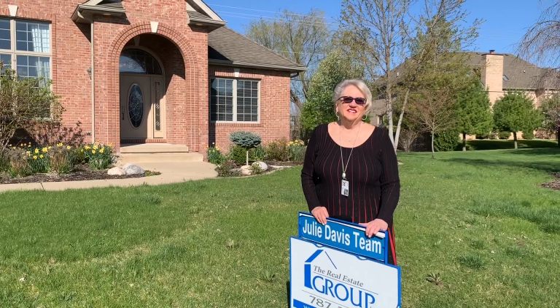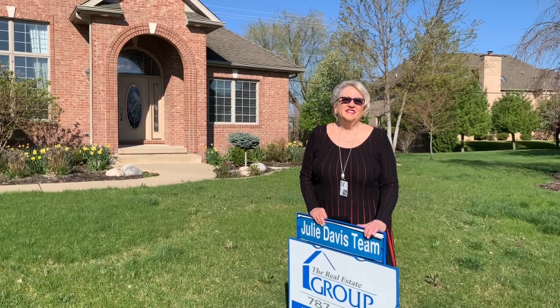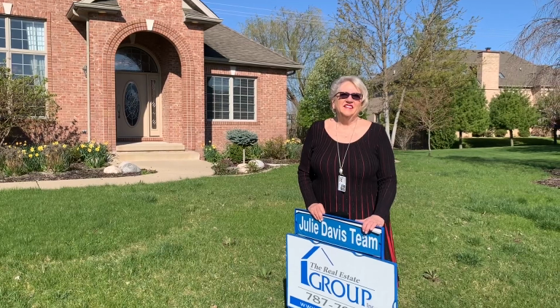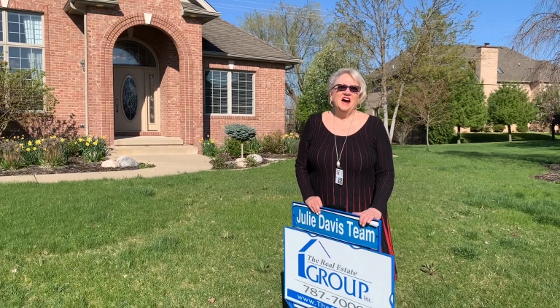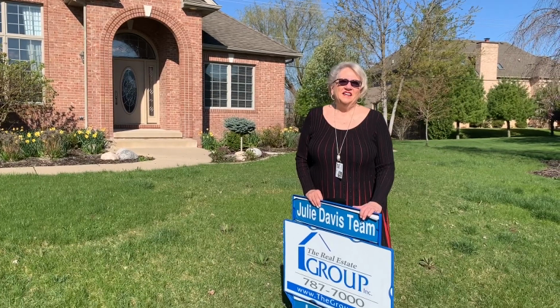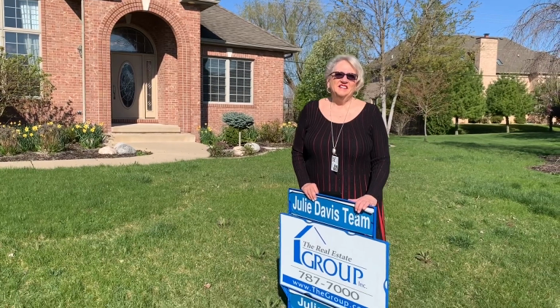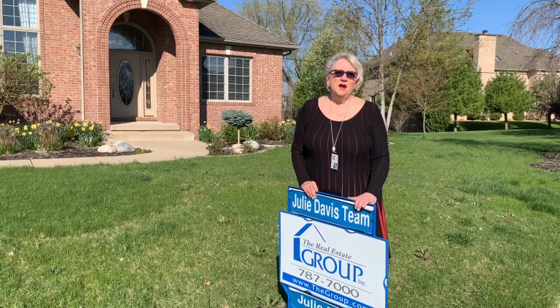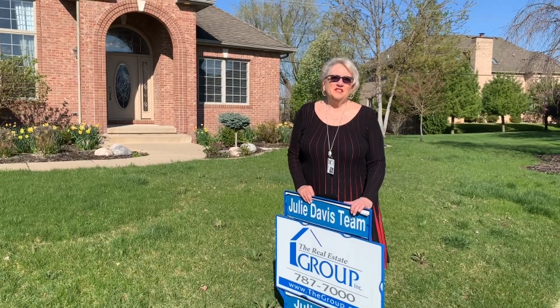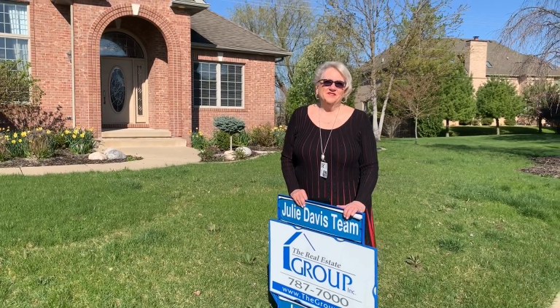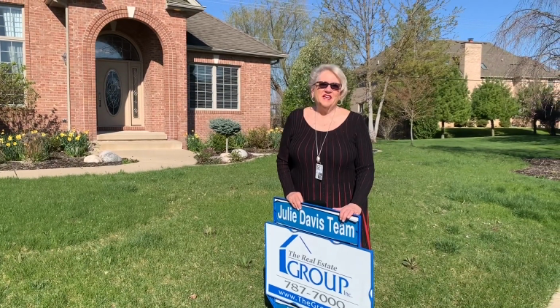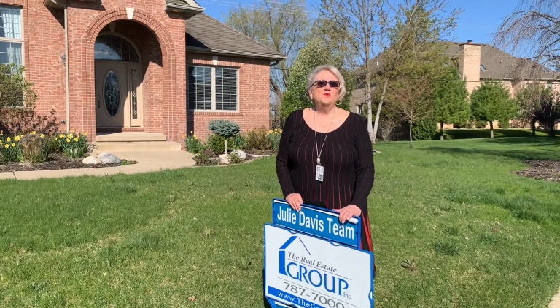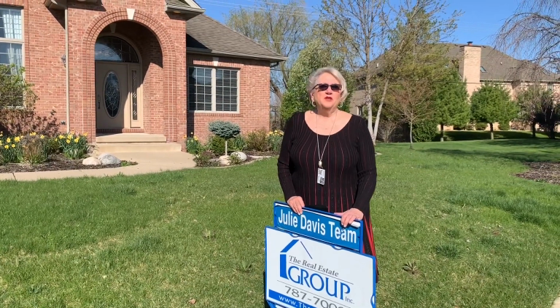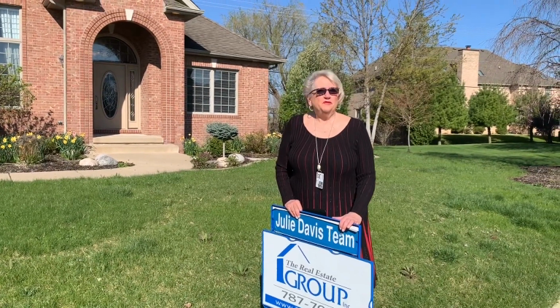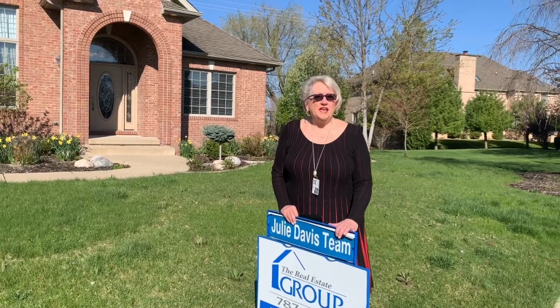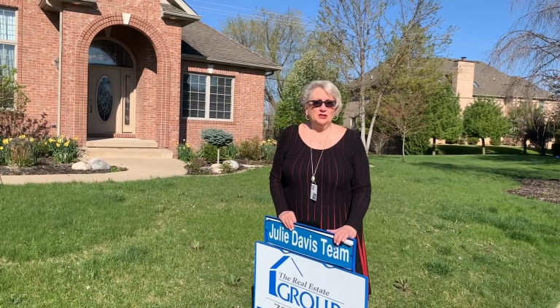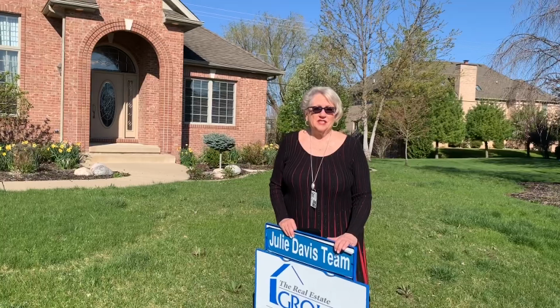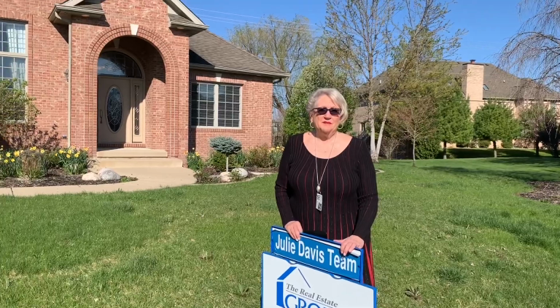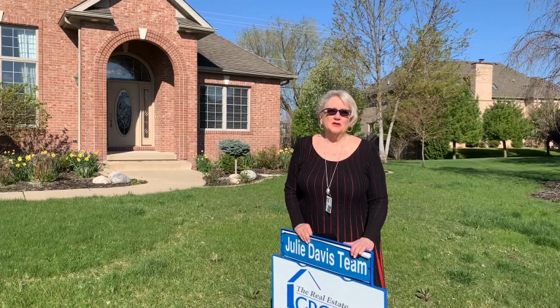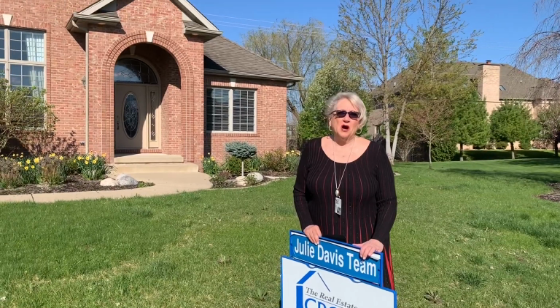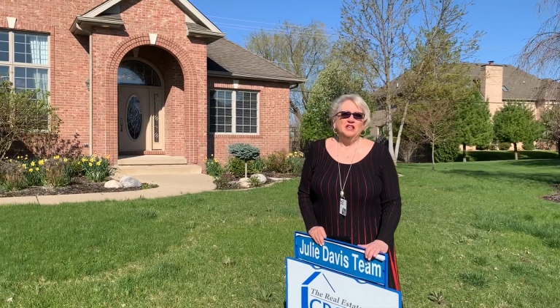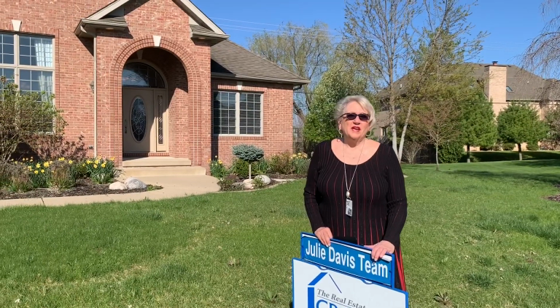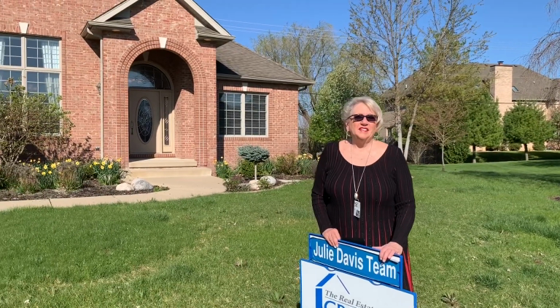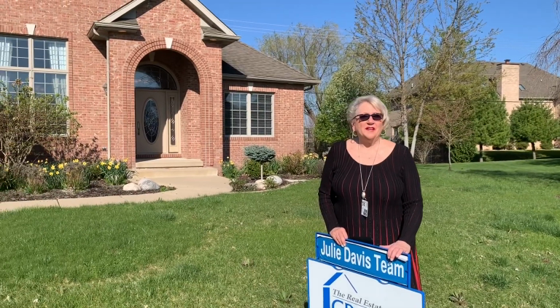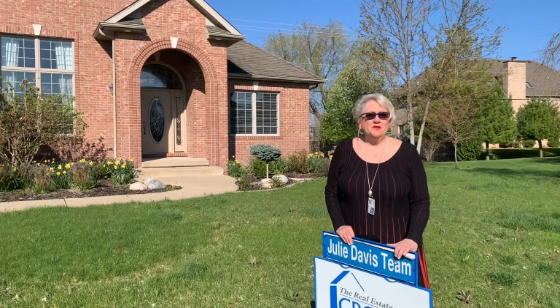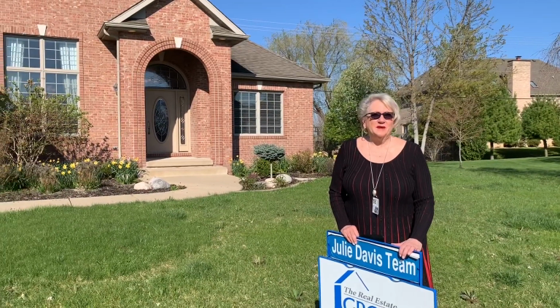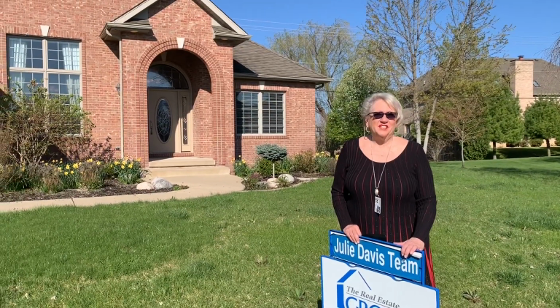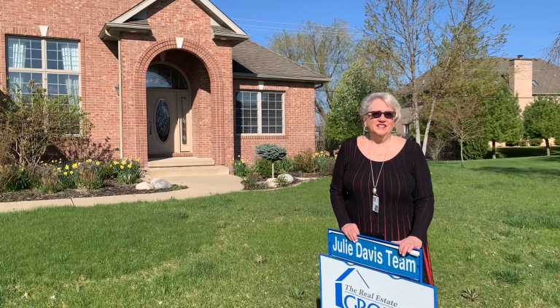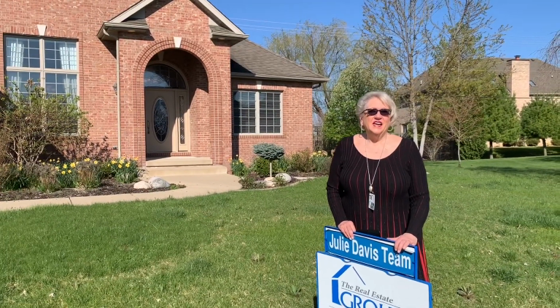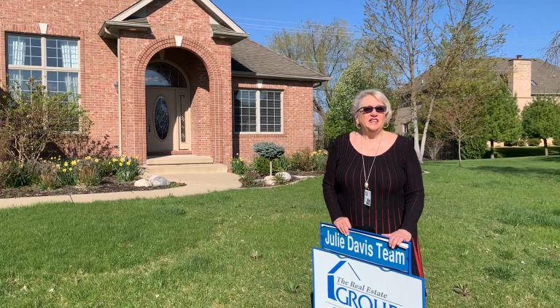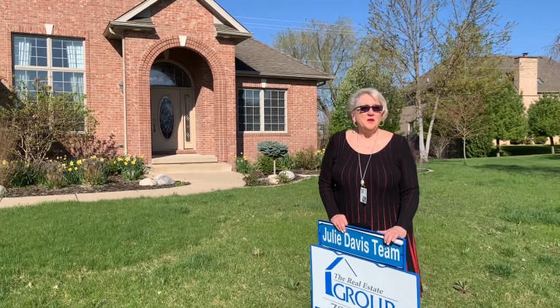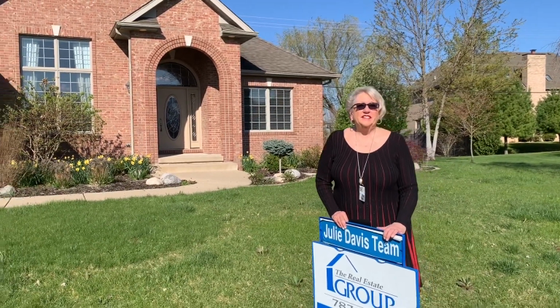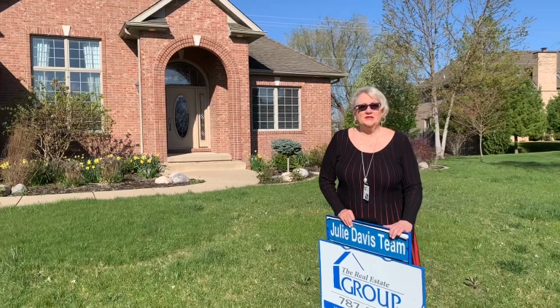Hi, I'm Julie Davis and welcome to 4813 Bear's Paw located in Panther Creek subdivision. Let's go in and take a tour.